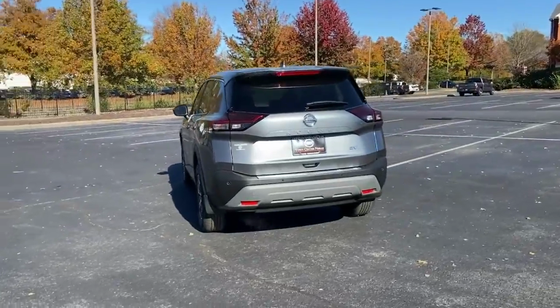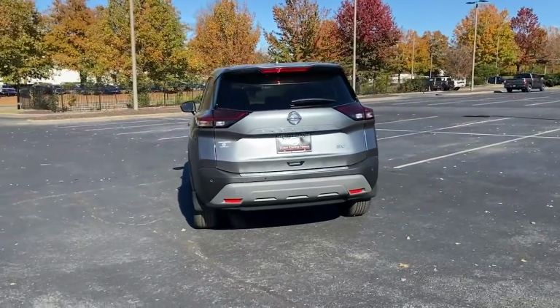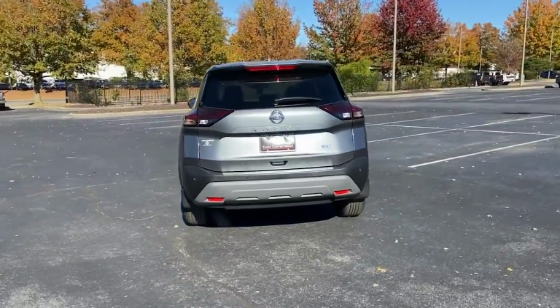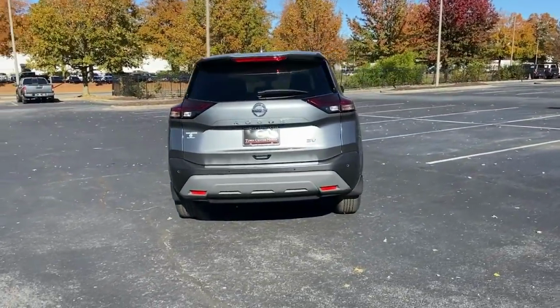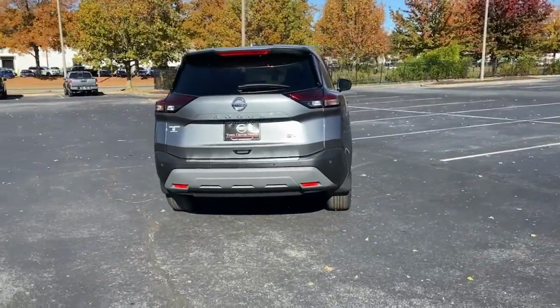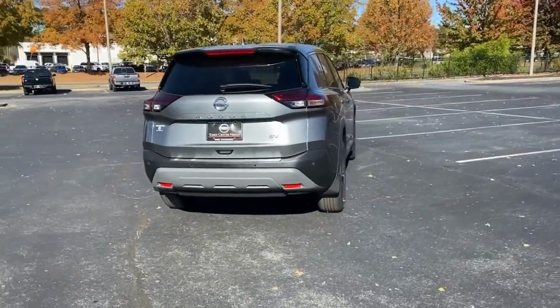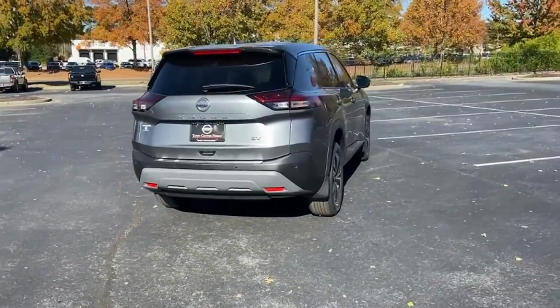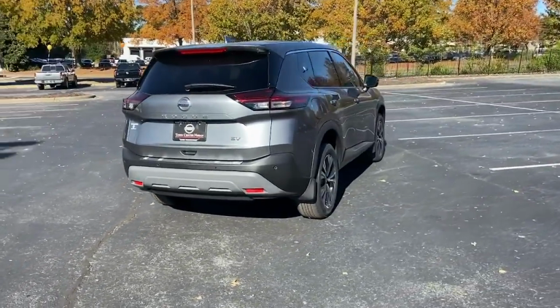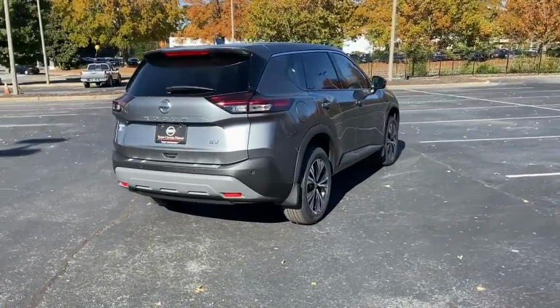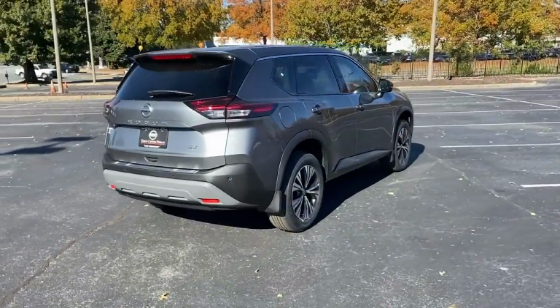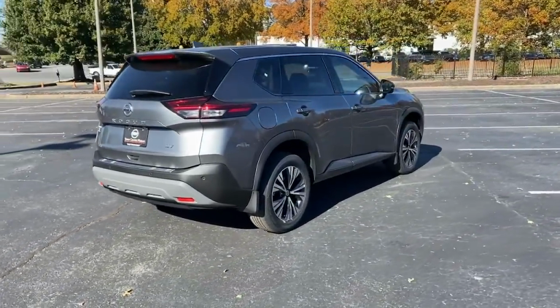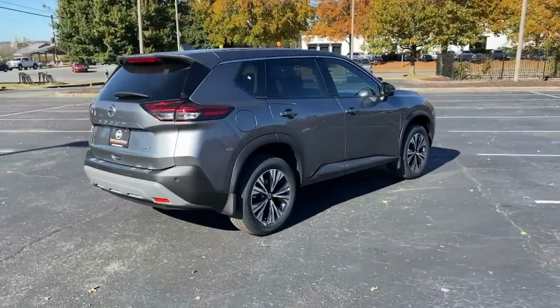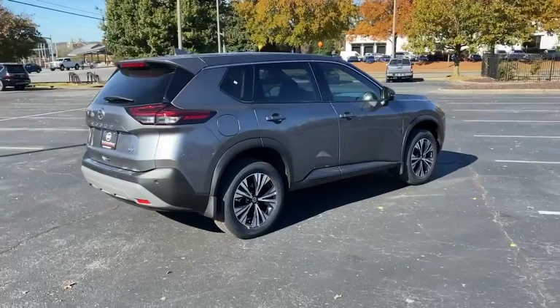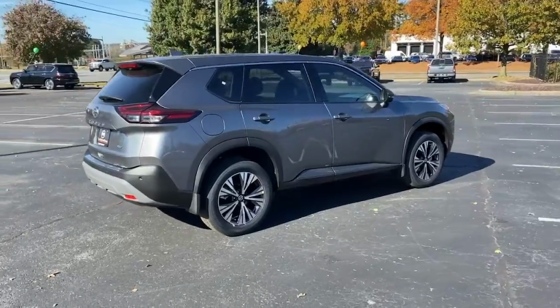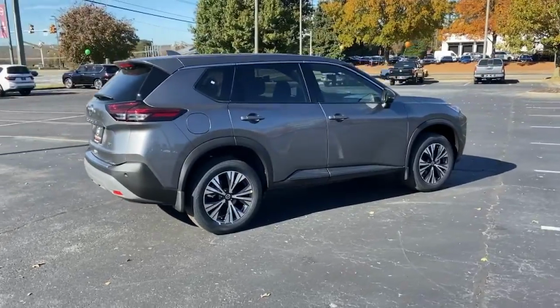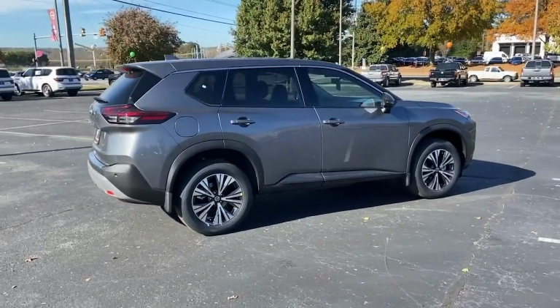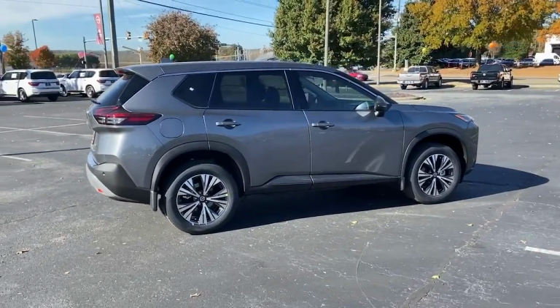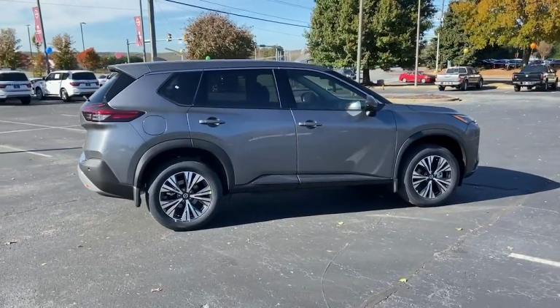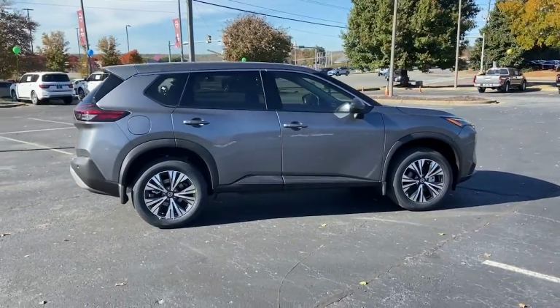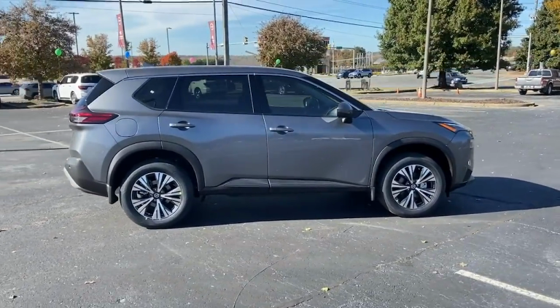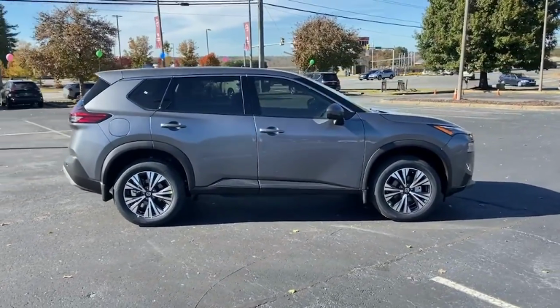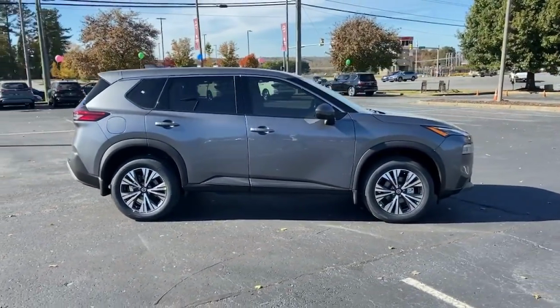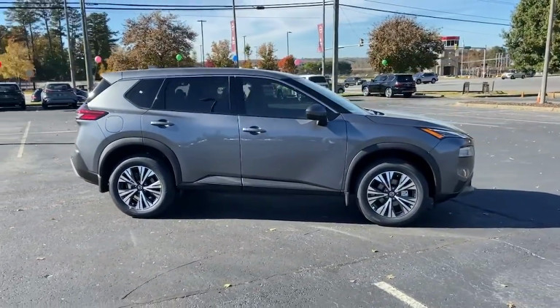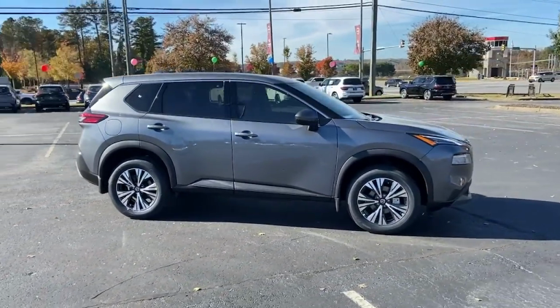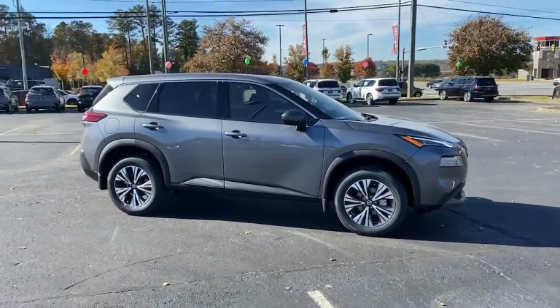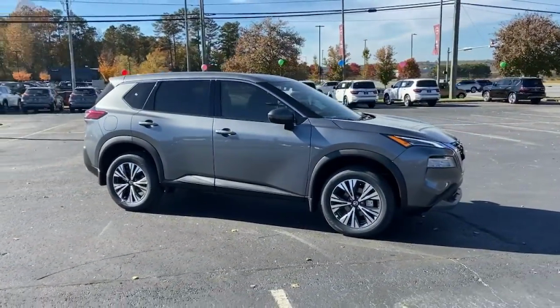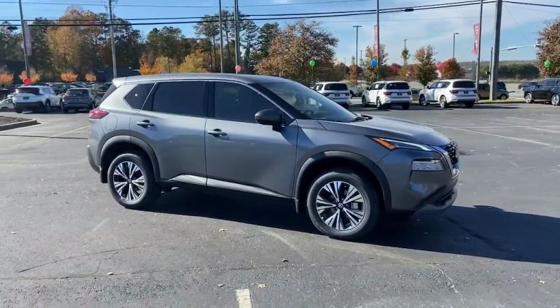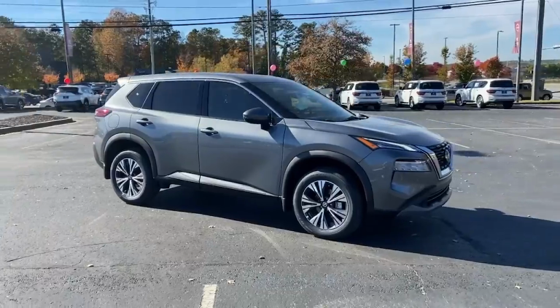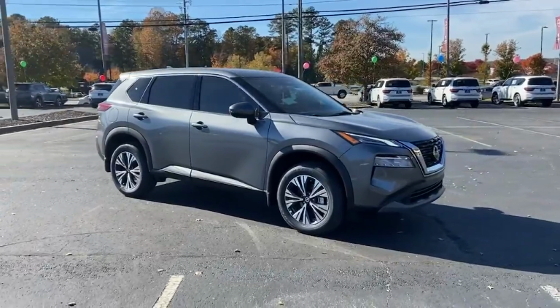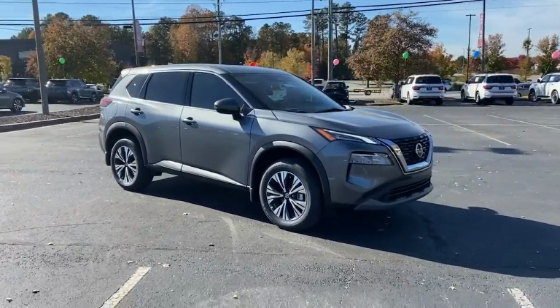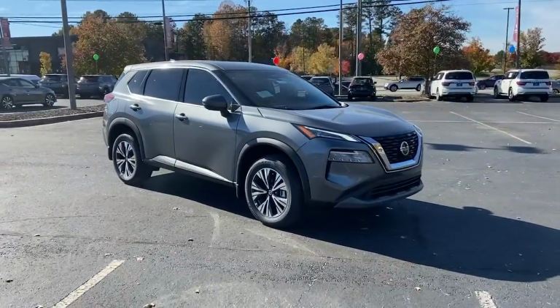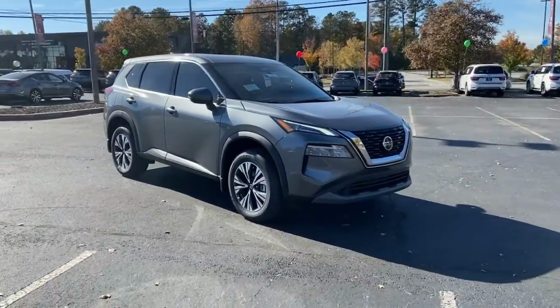These are just some of the great options this vehicle comes with: electronic stability control, trip computer, bucket seats, power windows, four-wheel disc brakes, power steering.